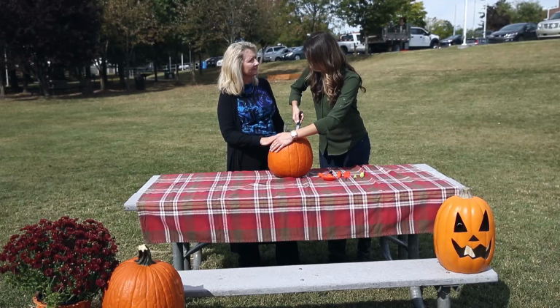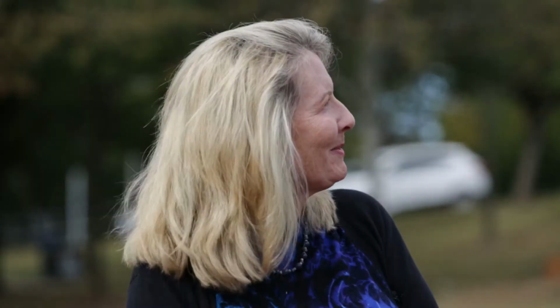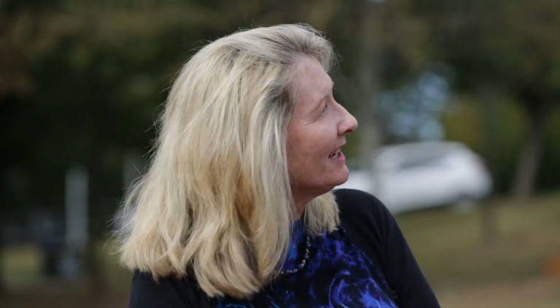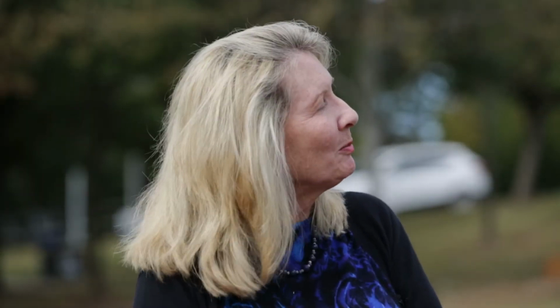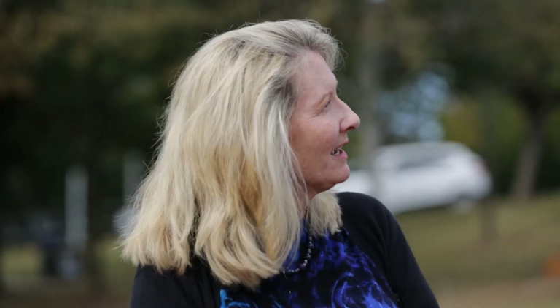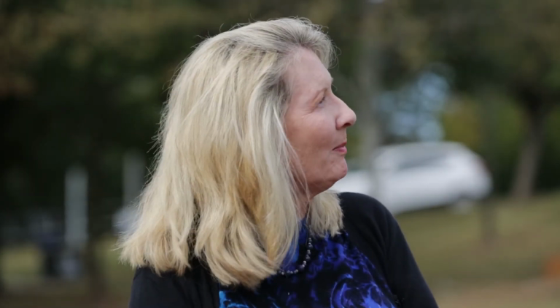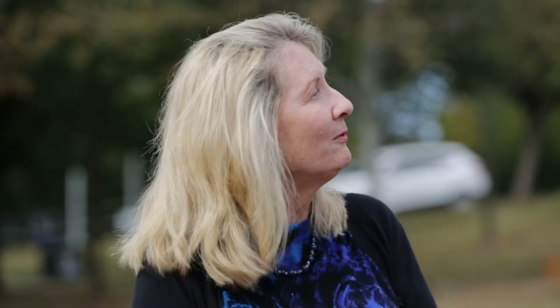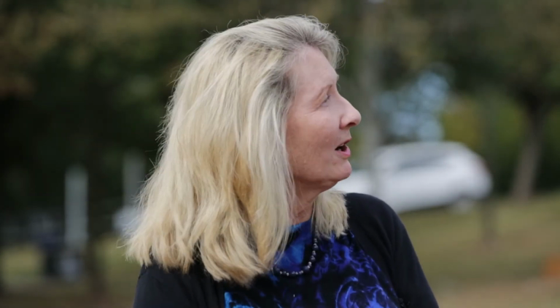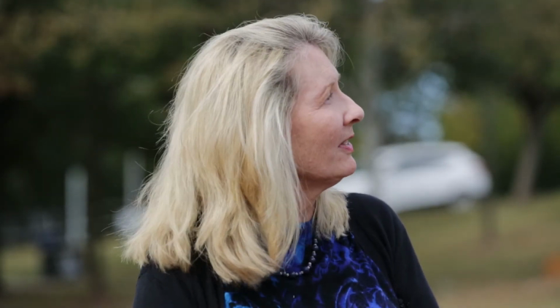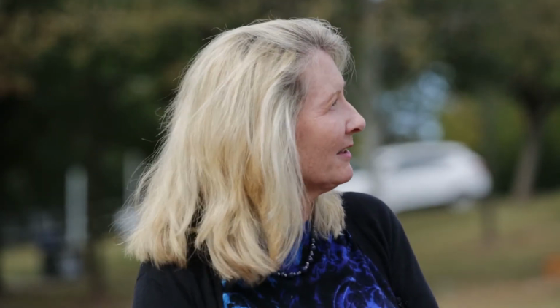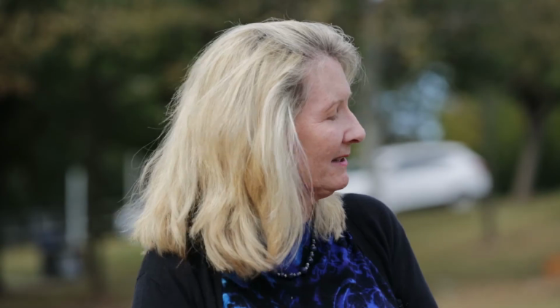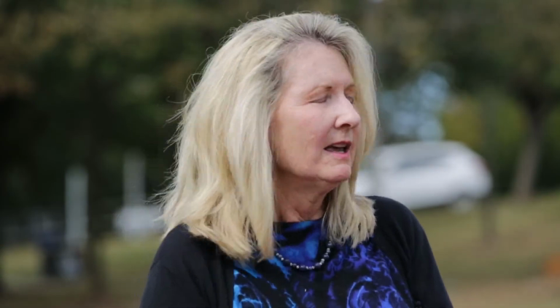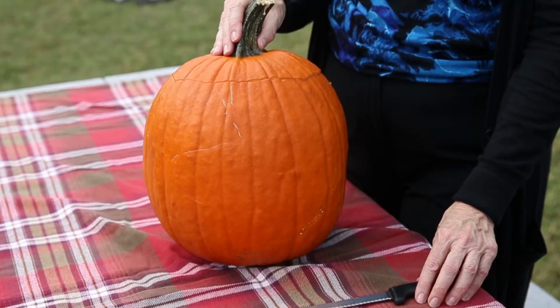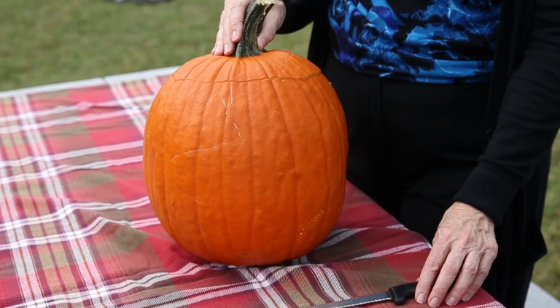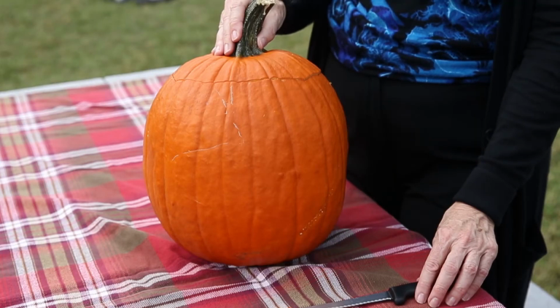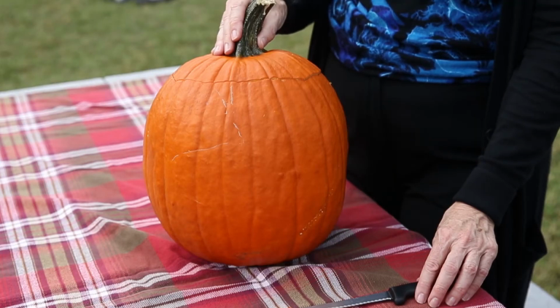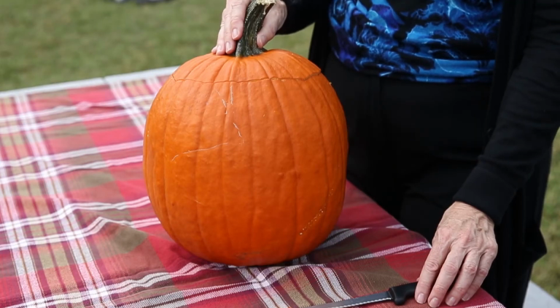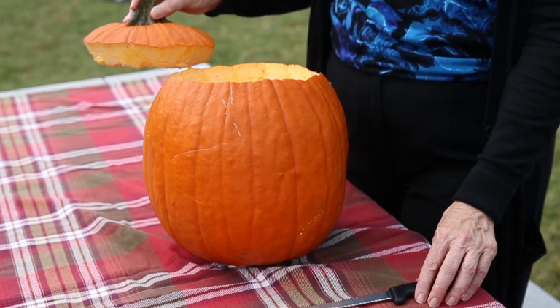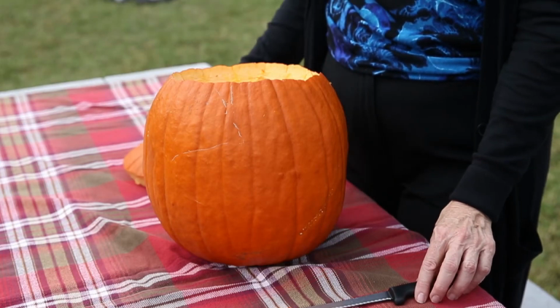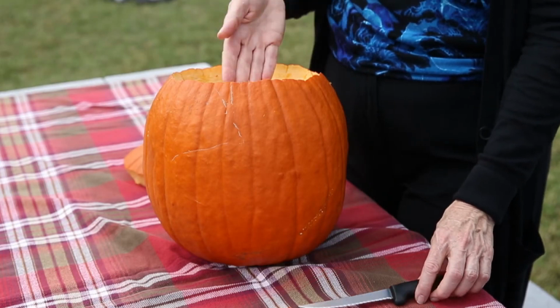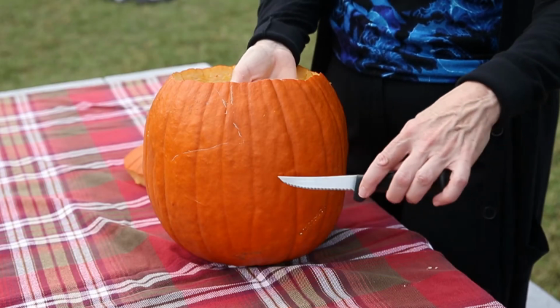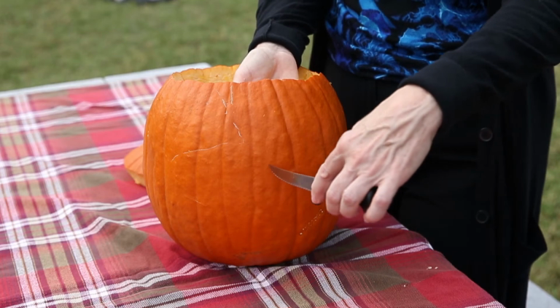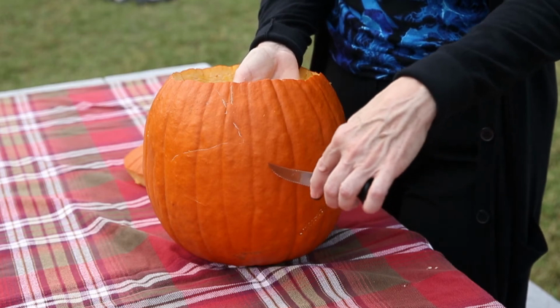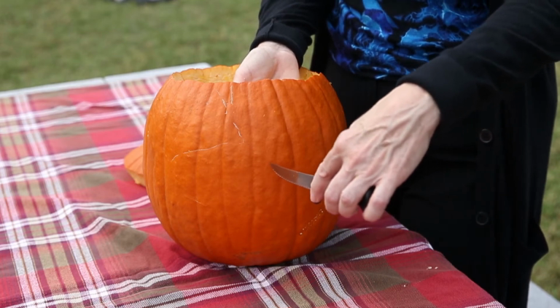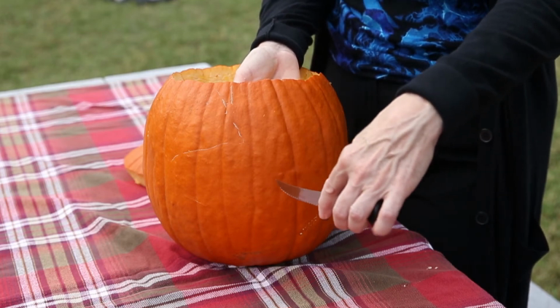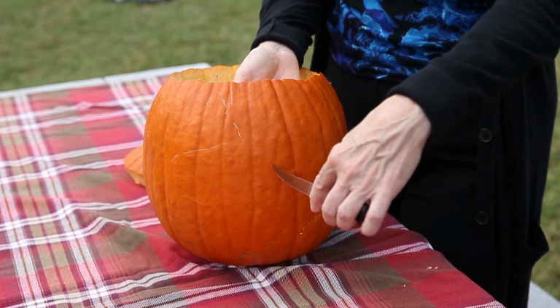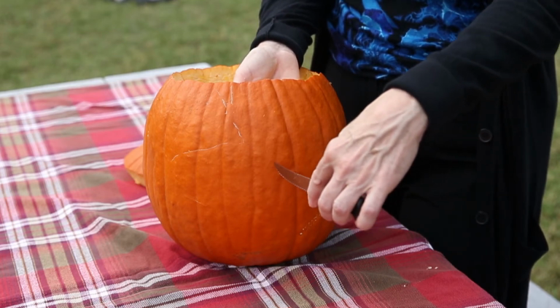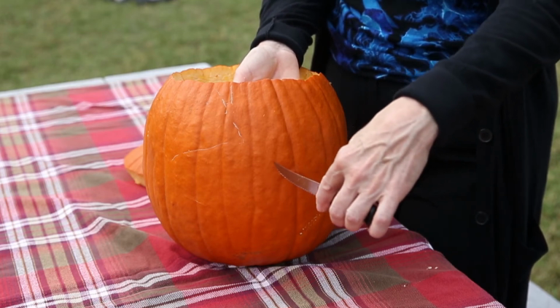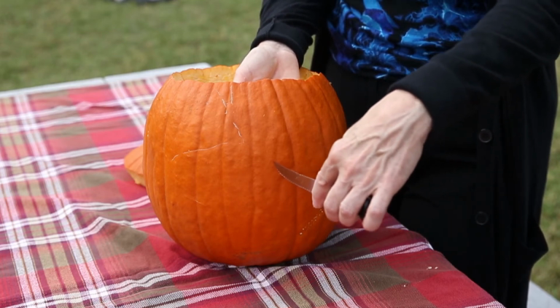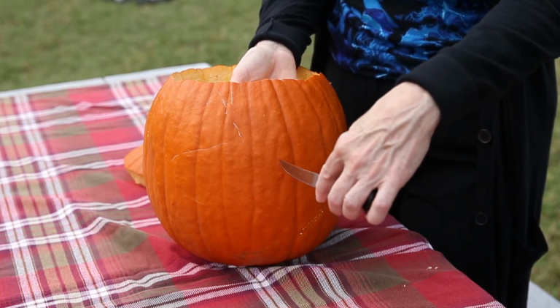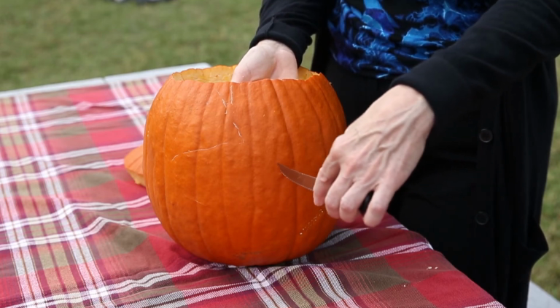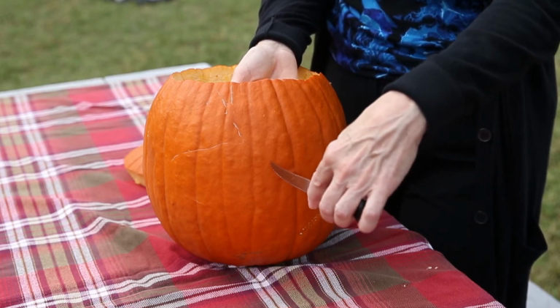It's also best not to scoop the inside pulp out before you carve the design on the pumpkin. If you scoop the pulp out, you'll be tempted to put your hand on the inside of the pumpkin as you're creating your design, and that can potentially cause a laceration of your supporting hand.